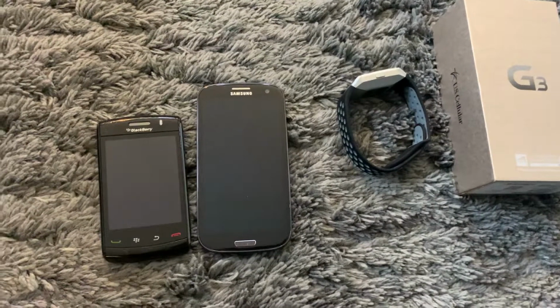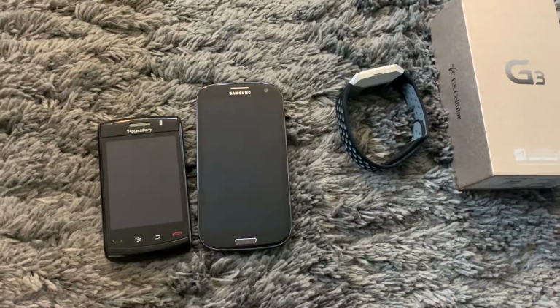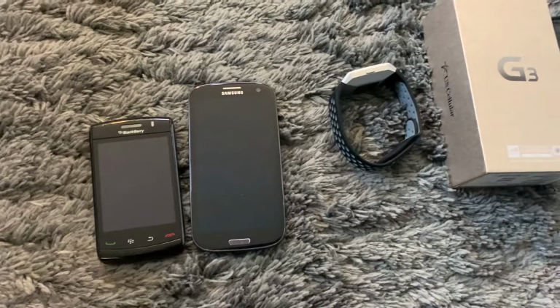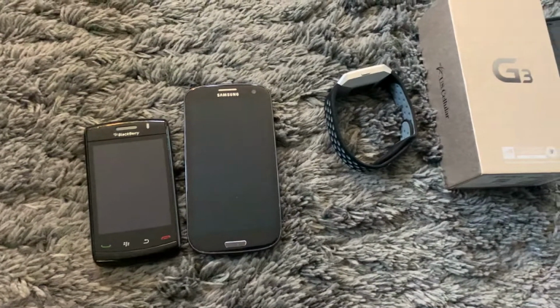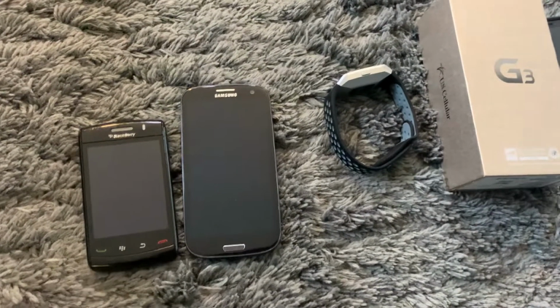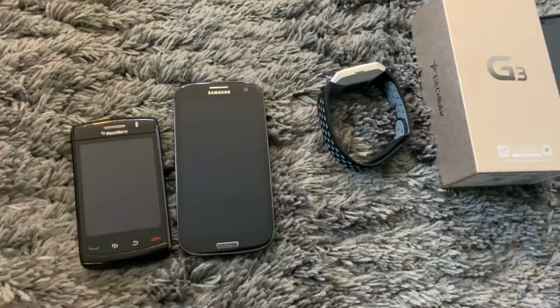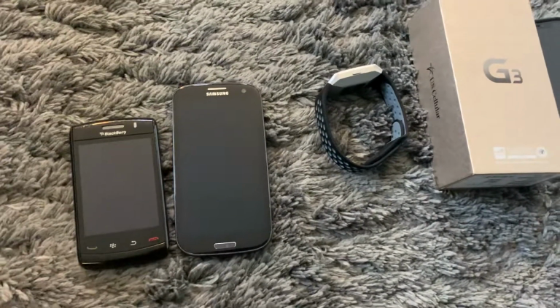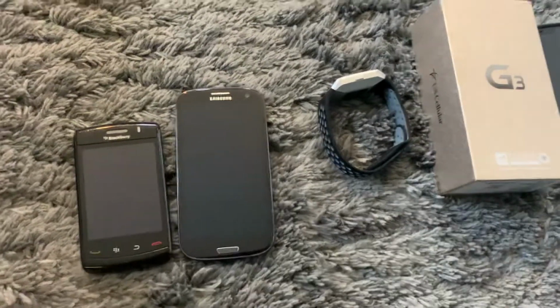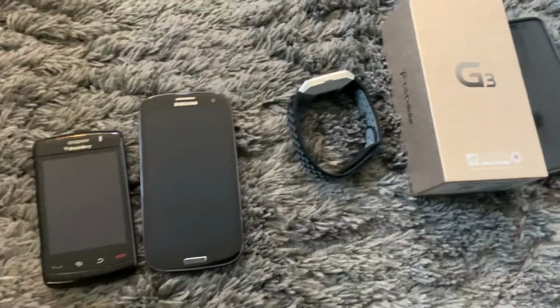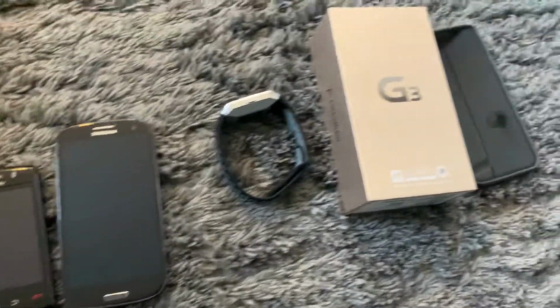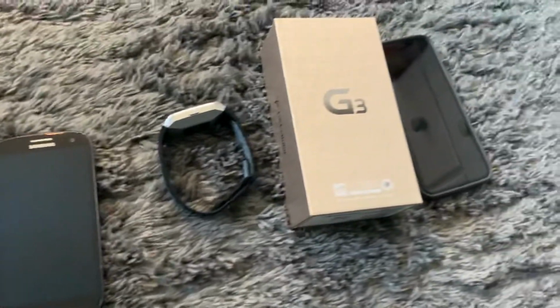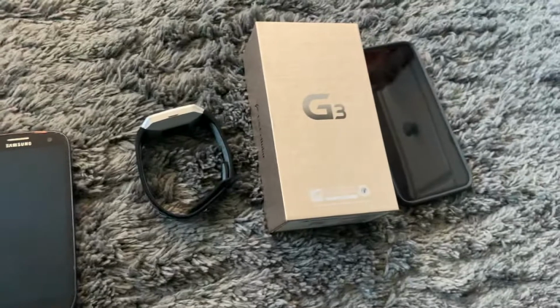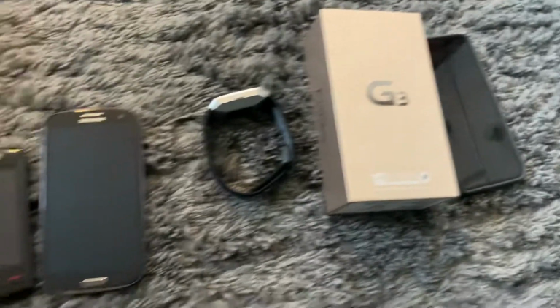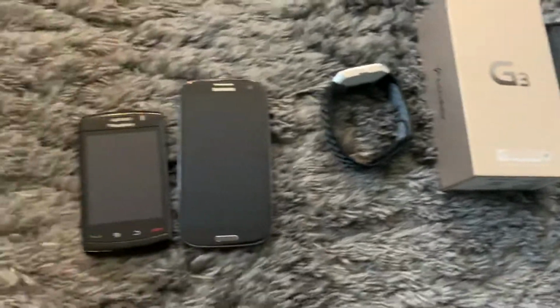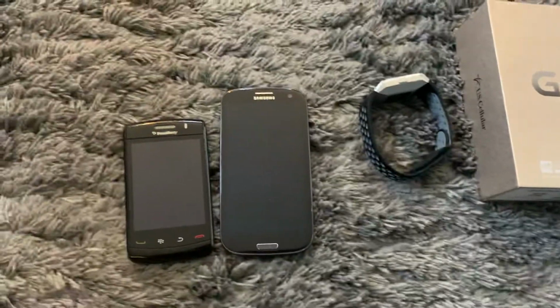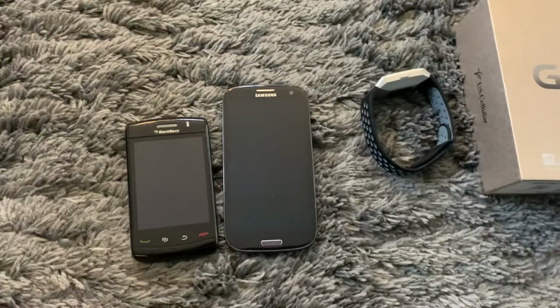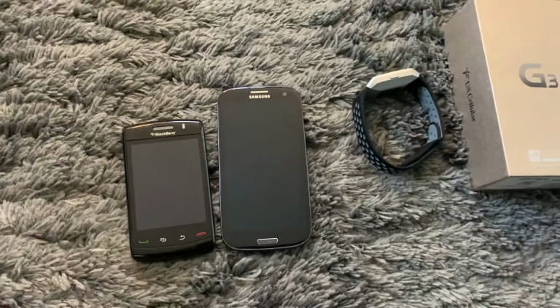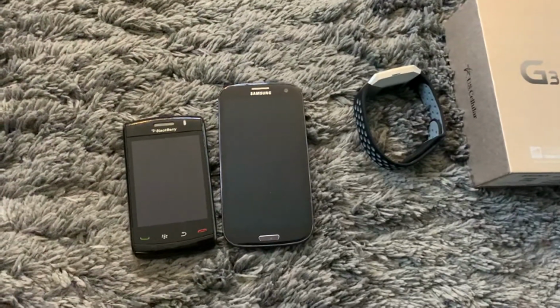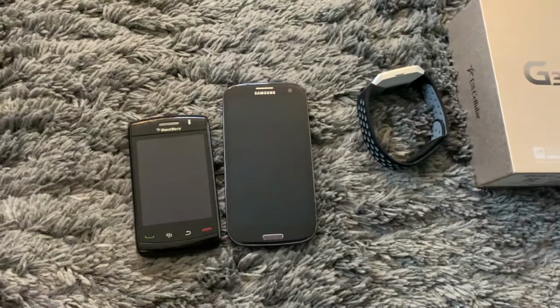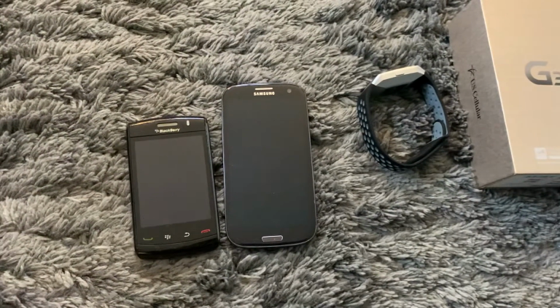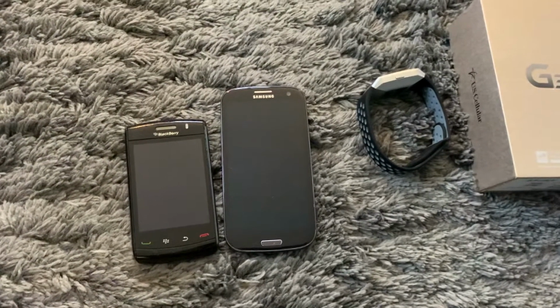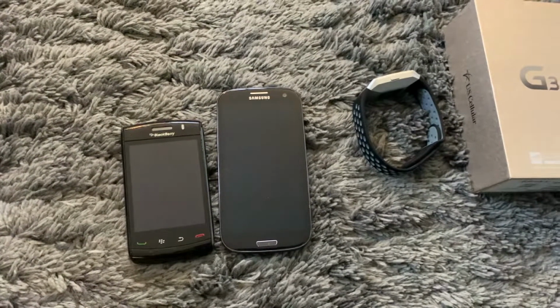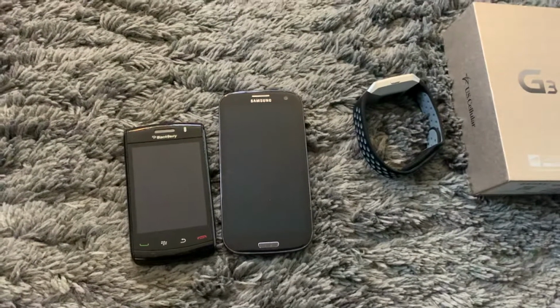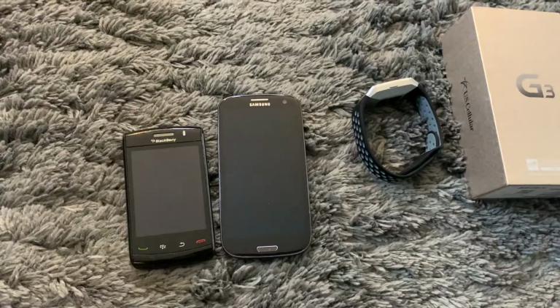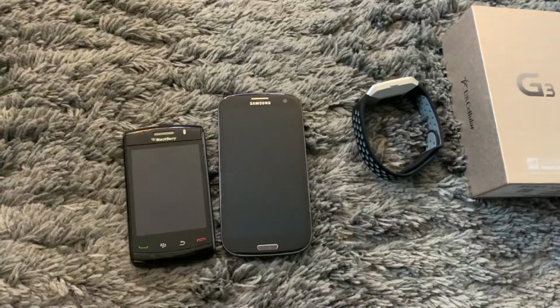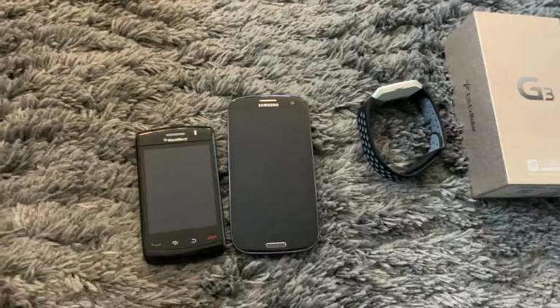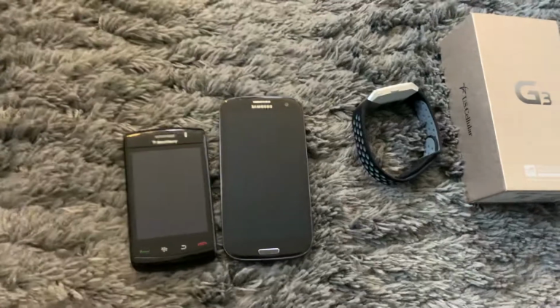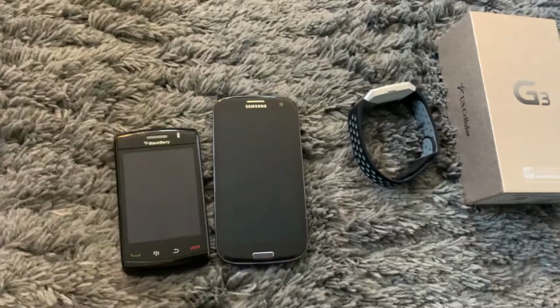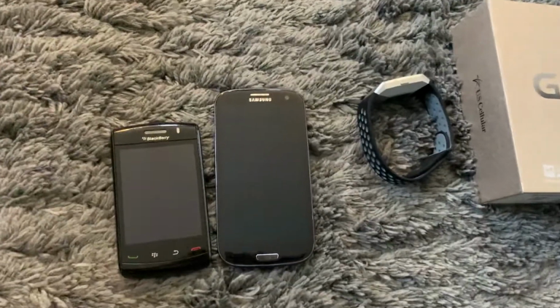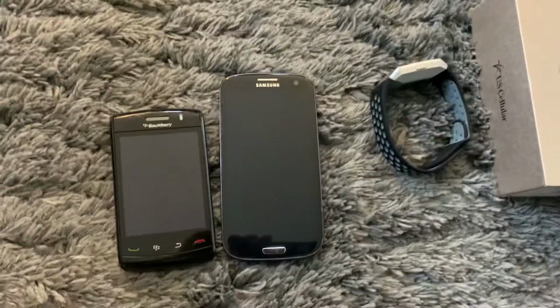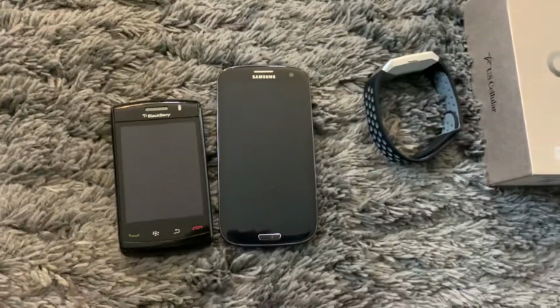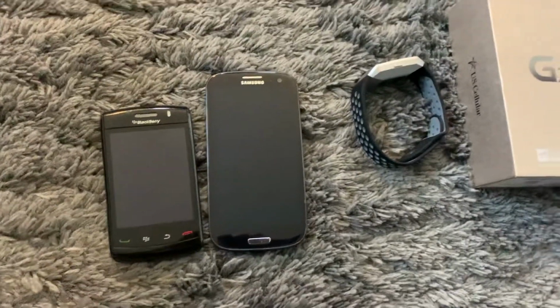So I met up with Dejure again, we went to Benz and he also did a trade. He didn't include his trade in his video, but I'm just gonna do it because I only have two phones and this video would really only be like 30 seconds long if I just showed the two phones.